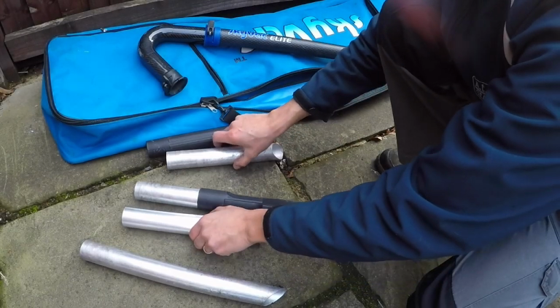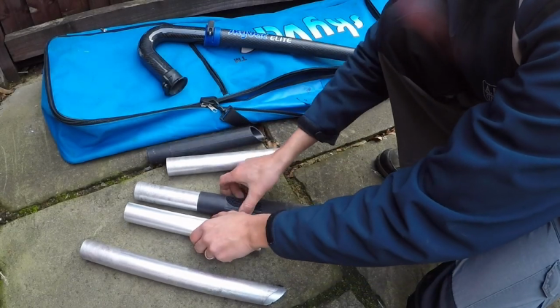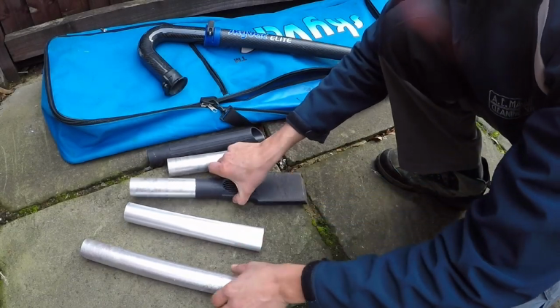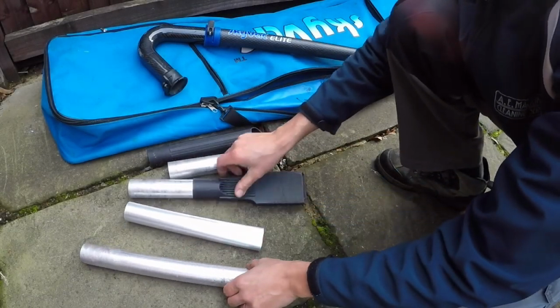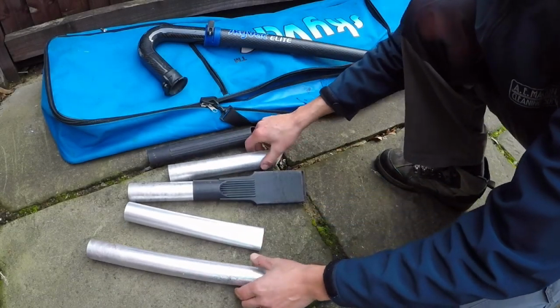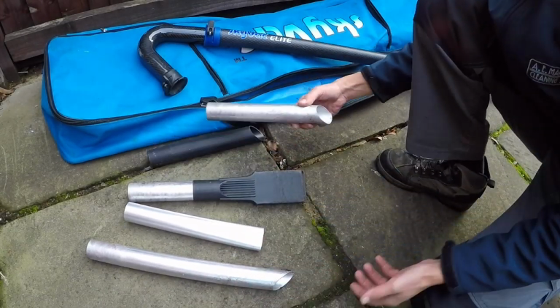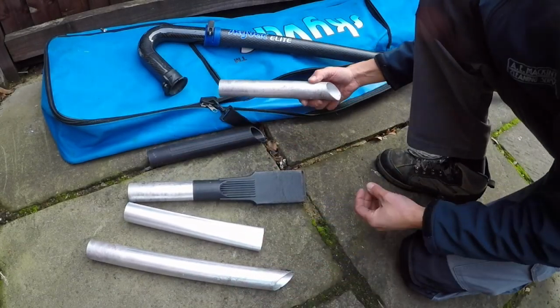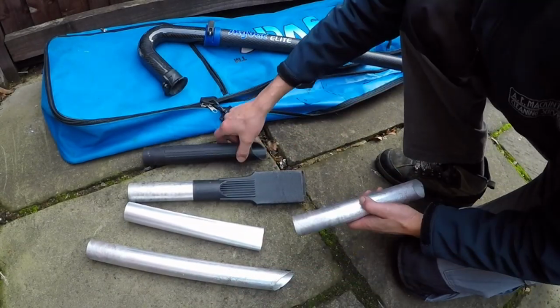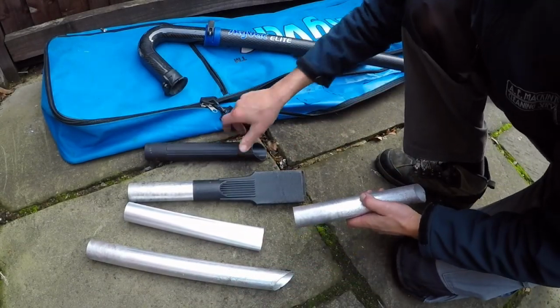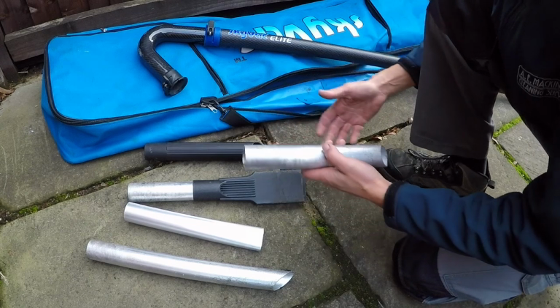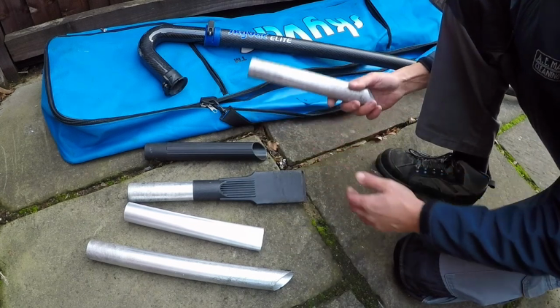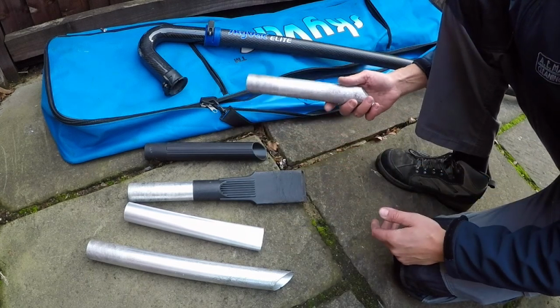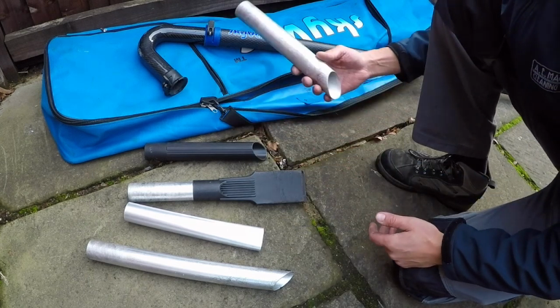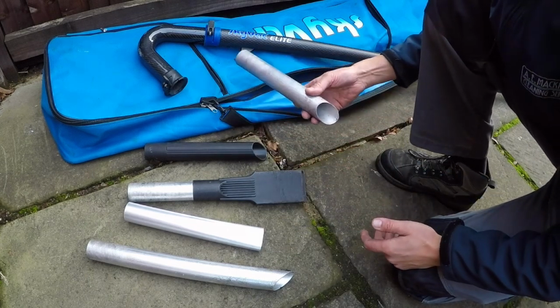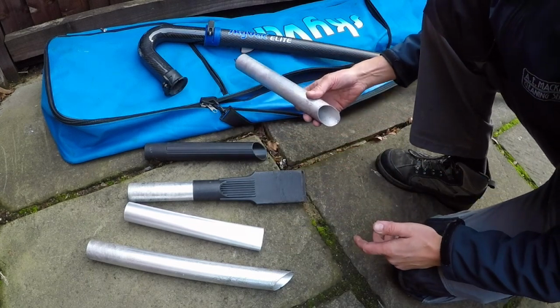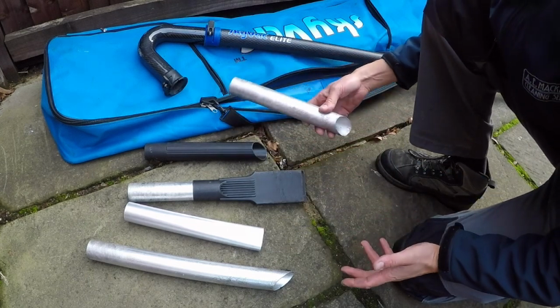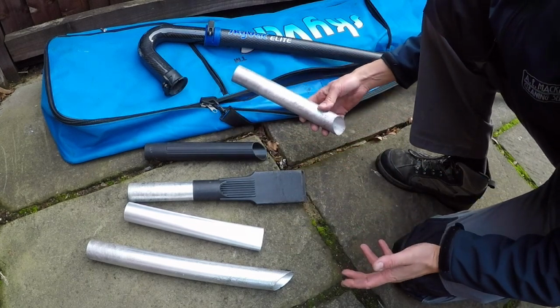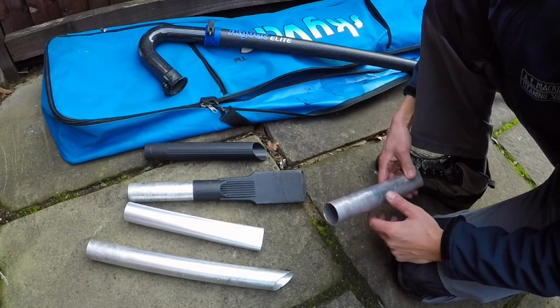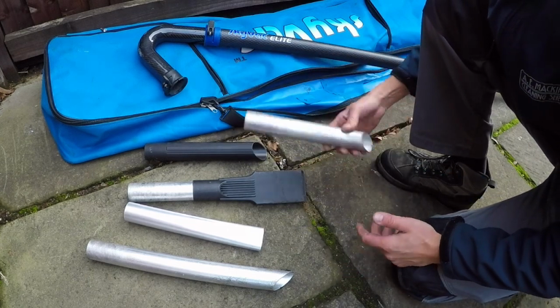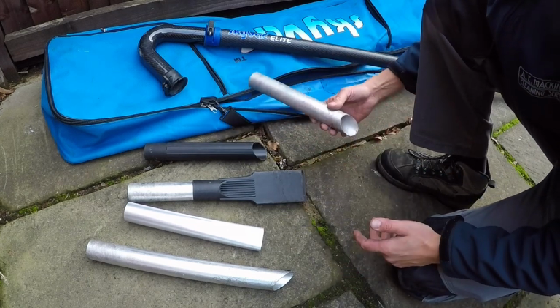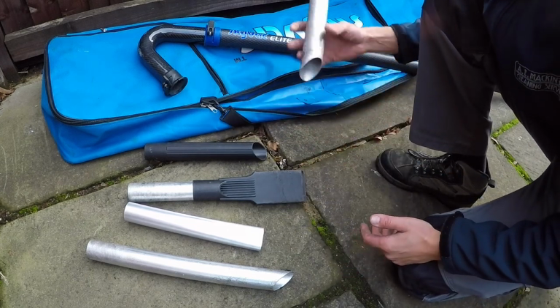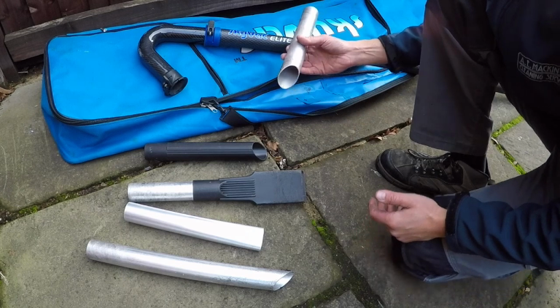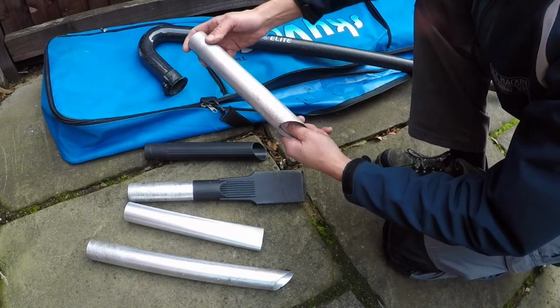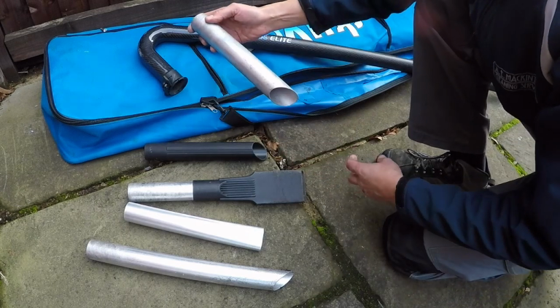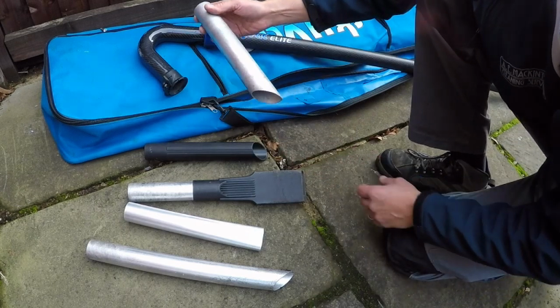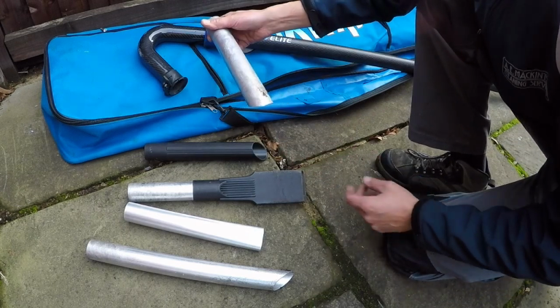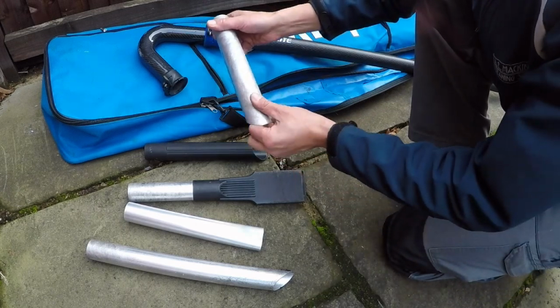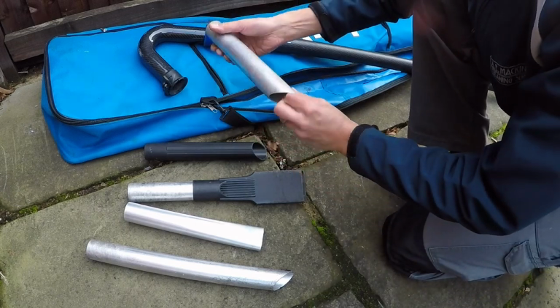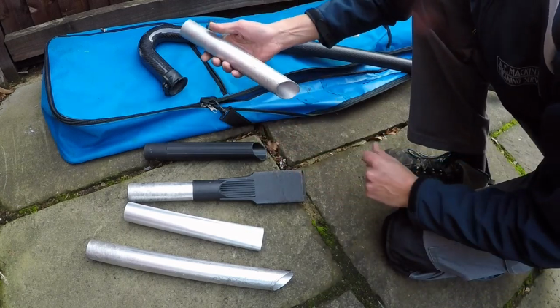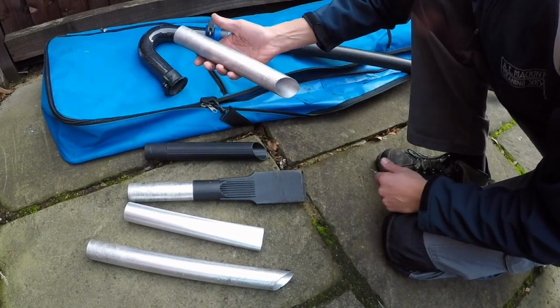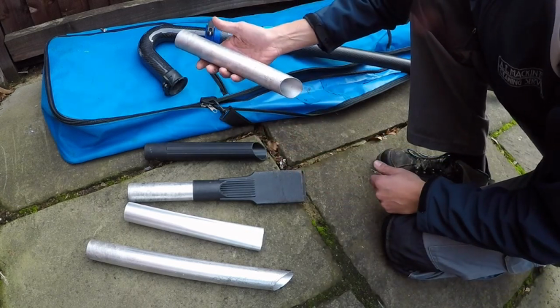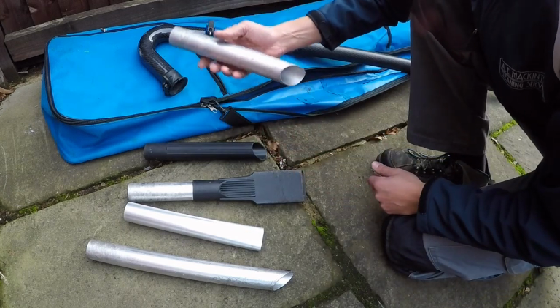These are all the different attachments that you can use with your SkyVac. I'll show you what they all mean and briefly explain what they all do.